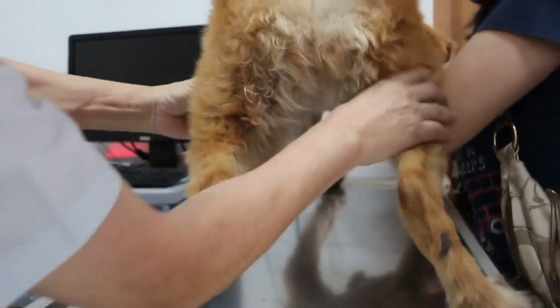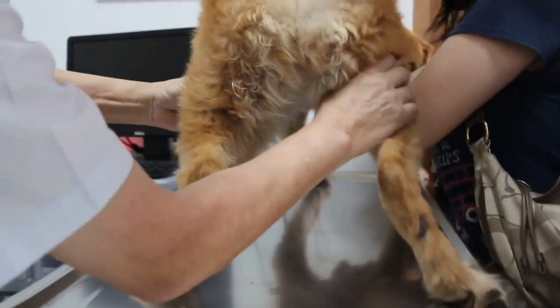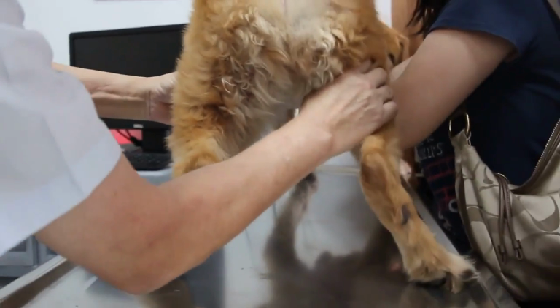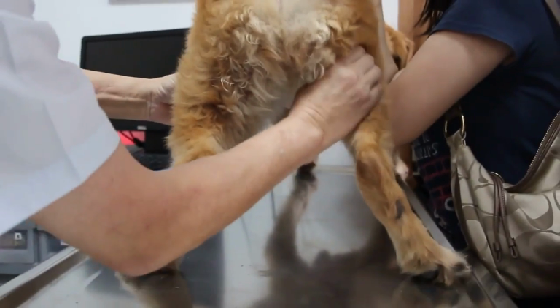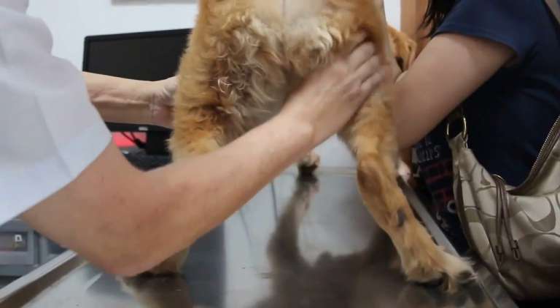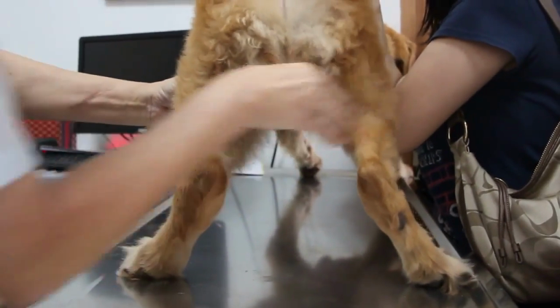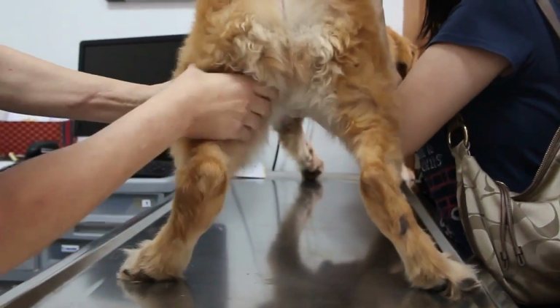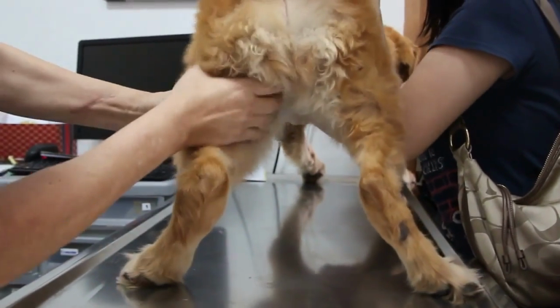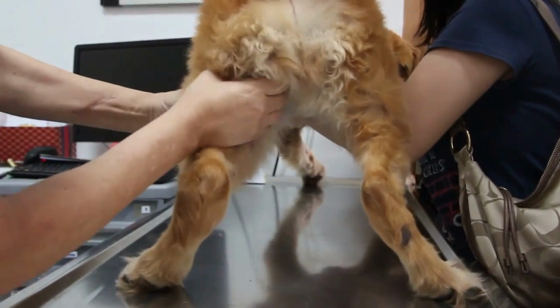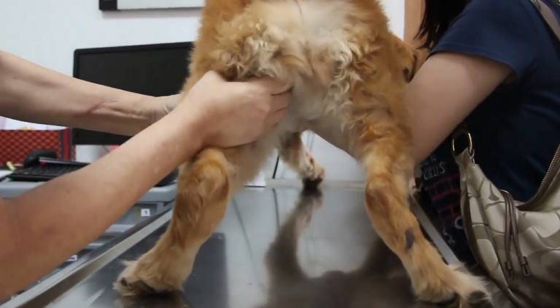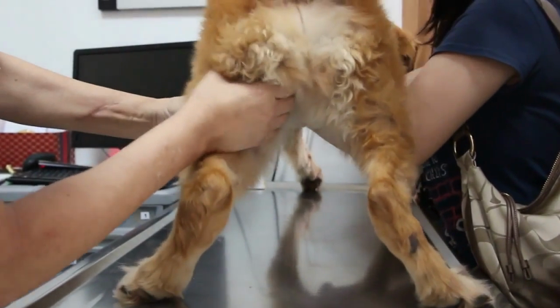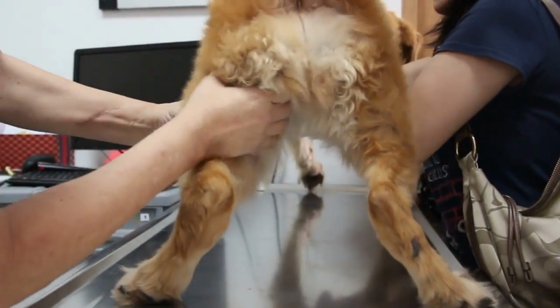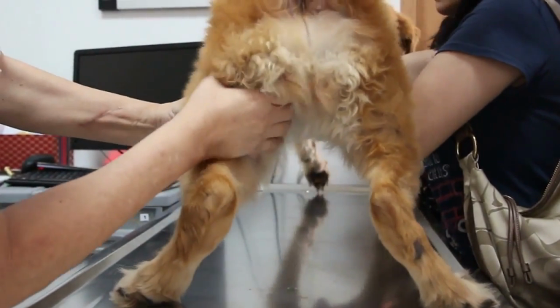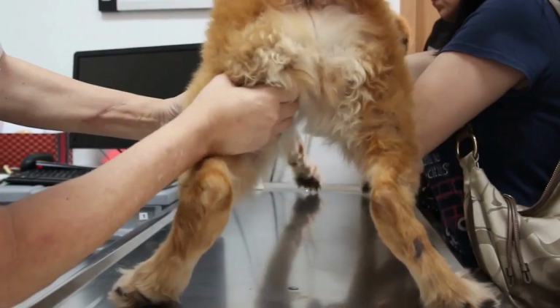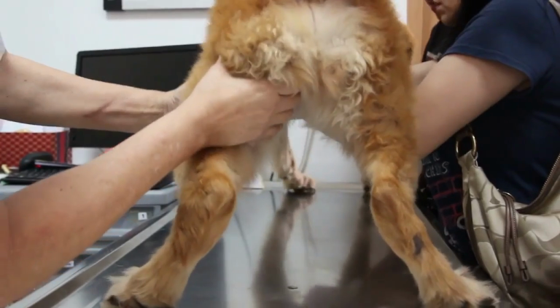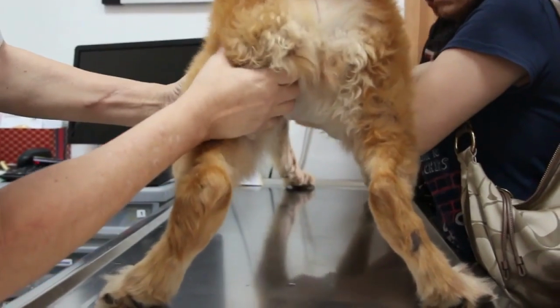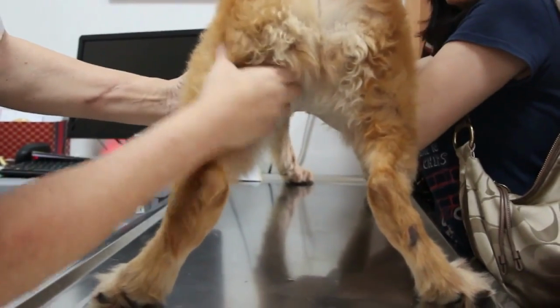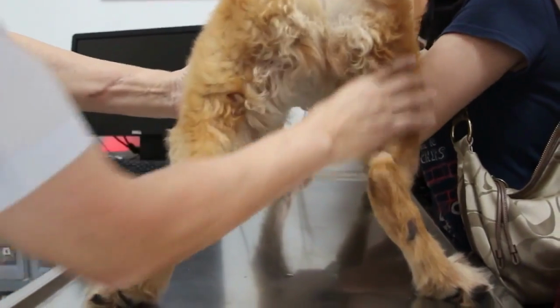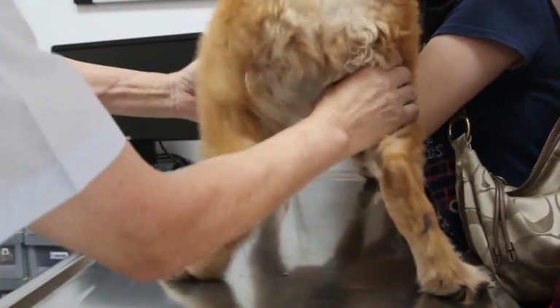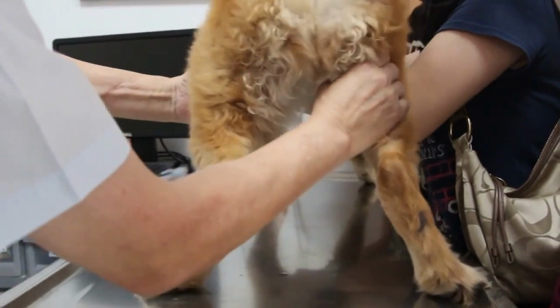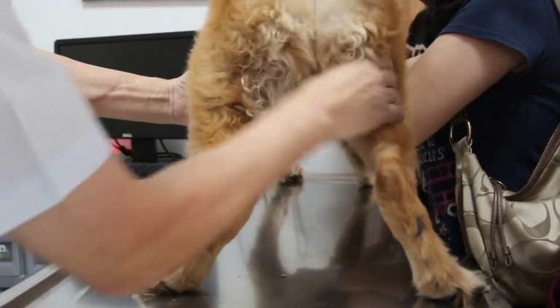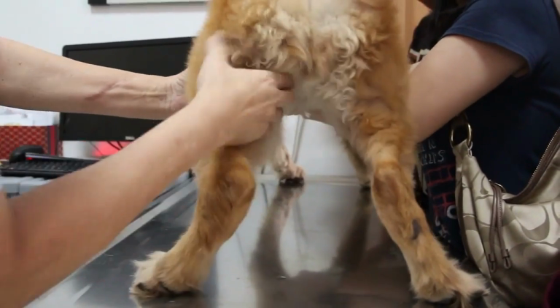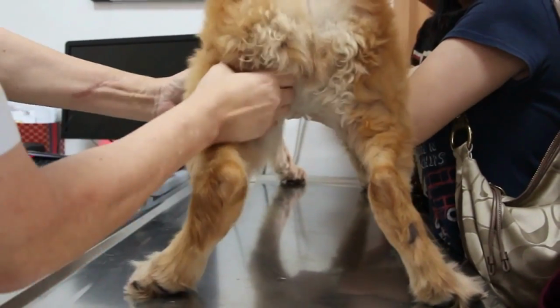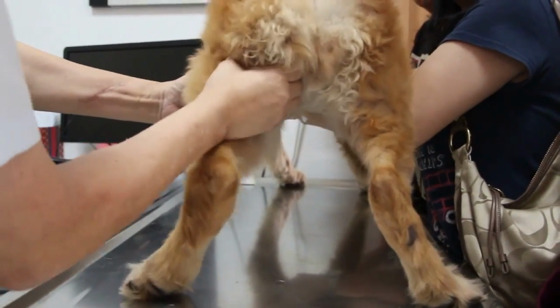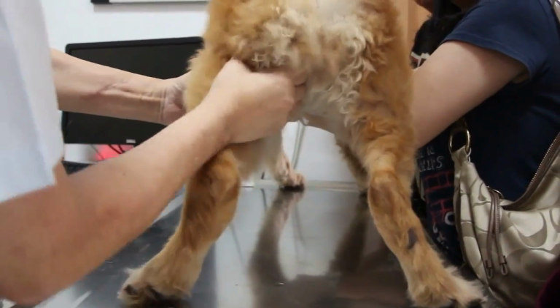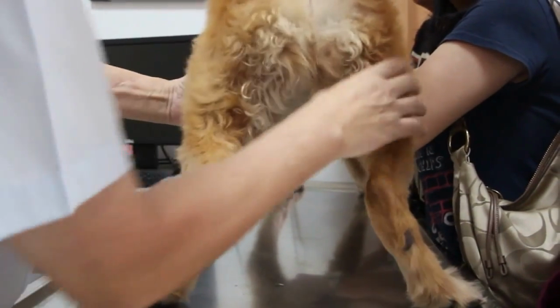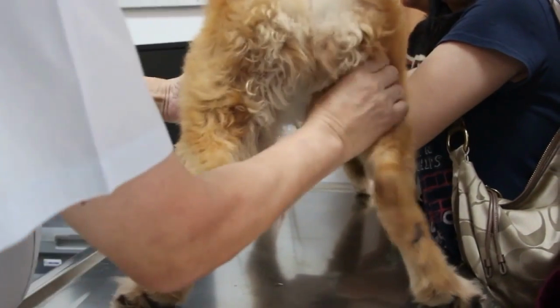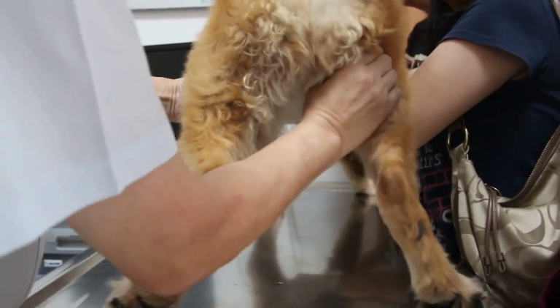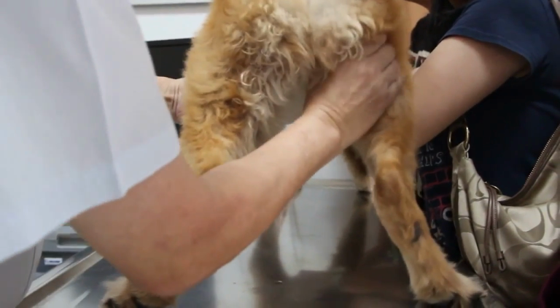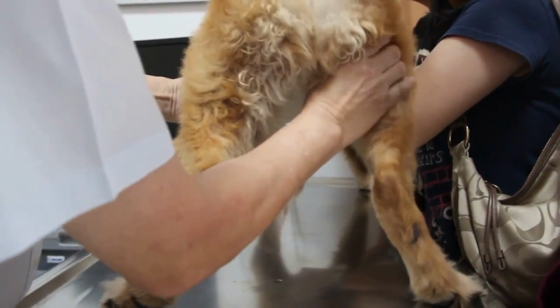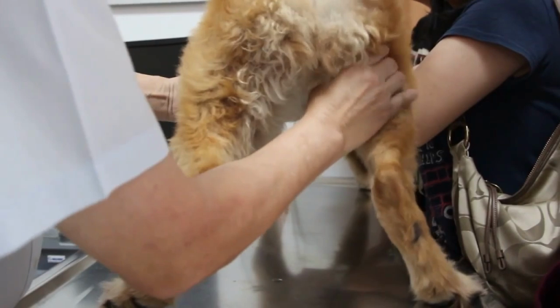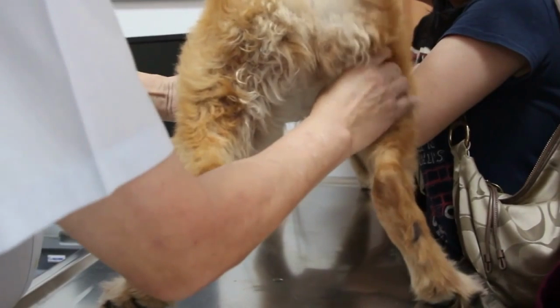Dr. Singh replied: there seems to be swelling of his hind legs and obvious shifting leg lameness. We will have to conduct a blood test in order to produce a diagnosis.